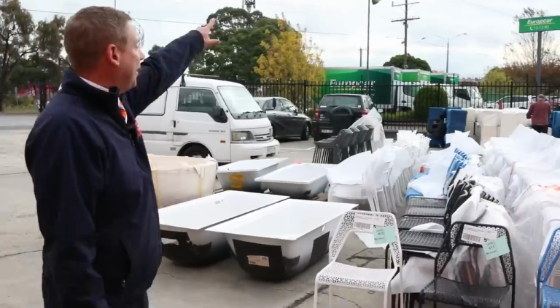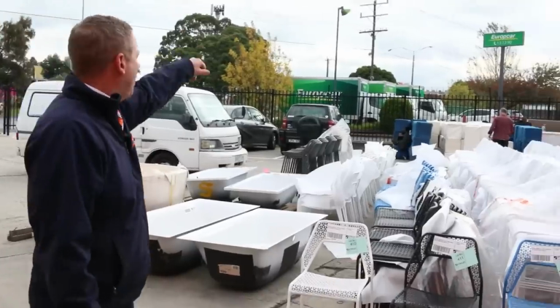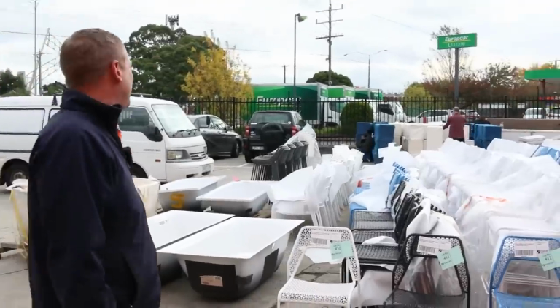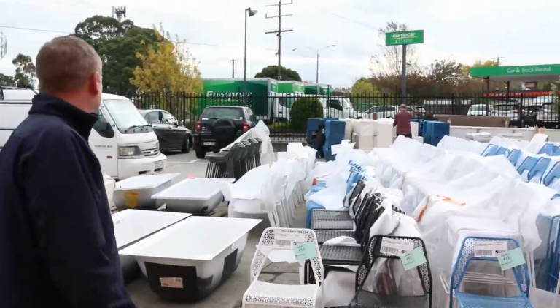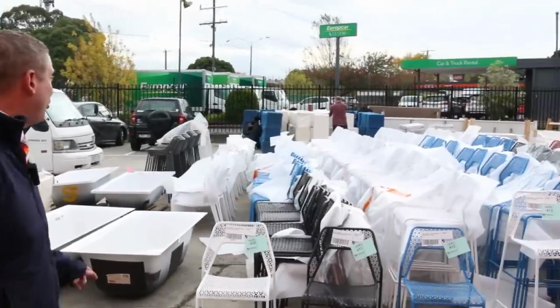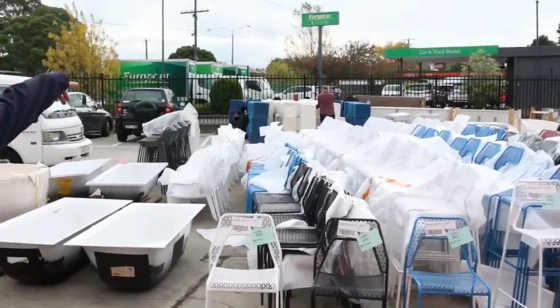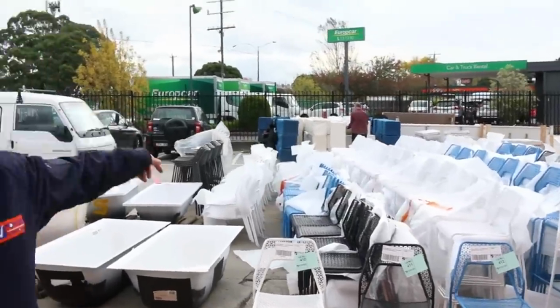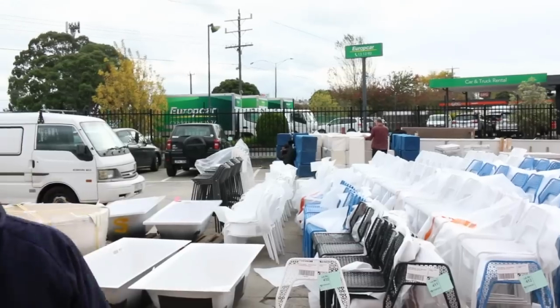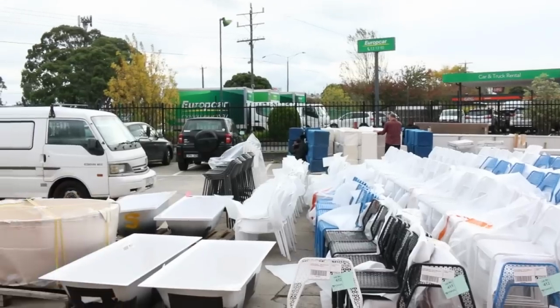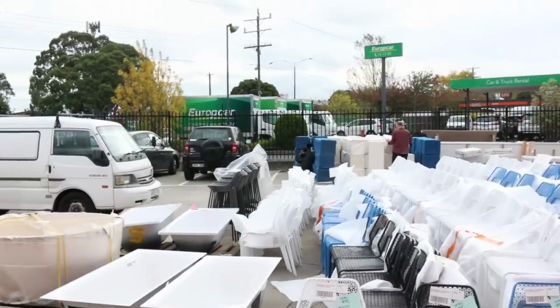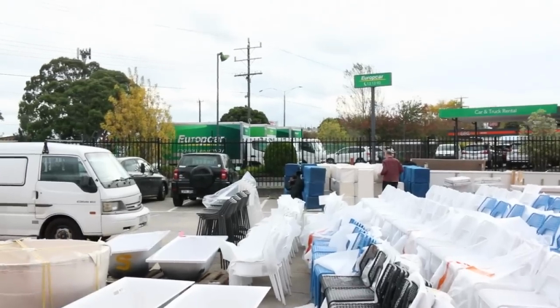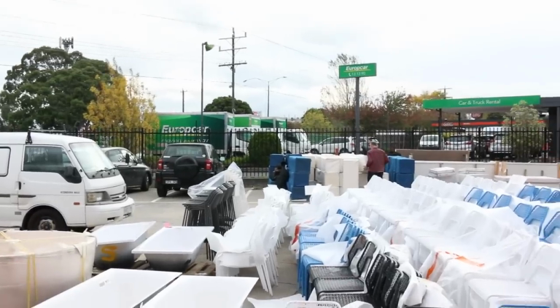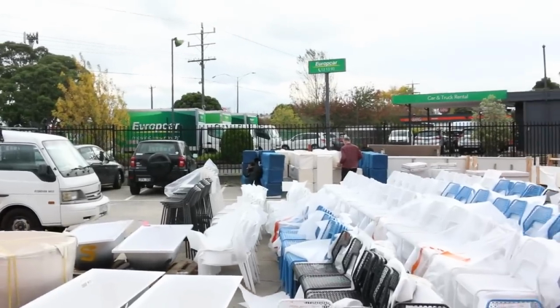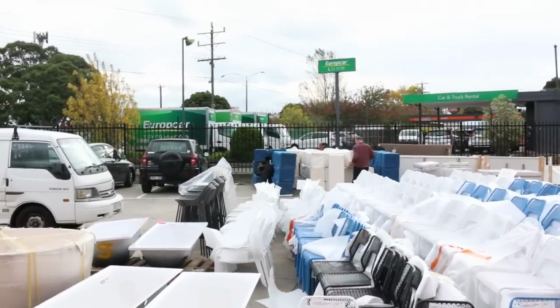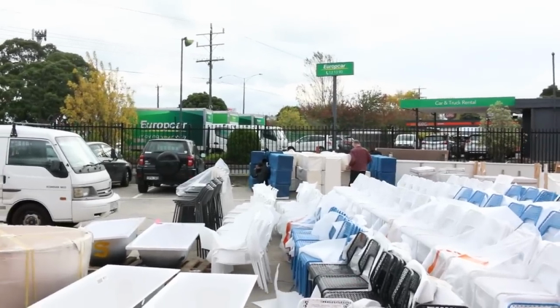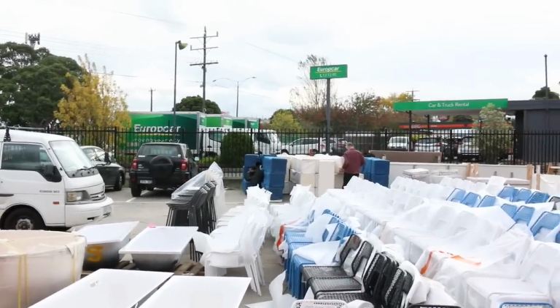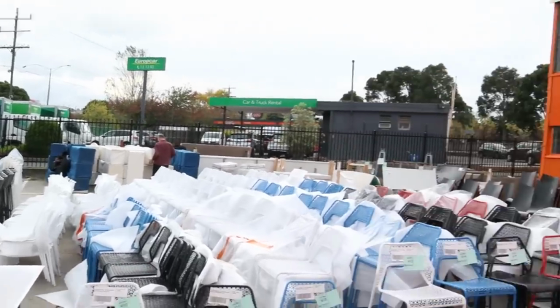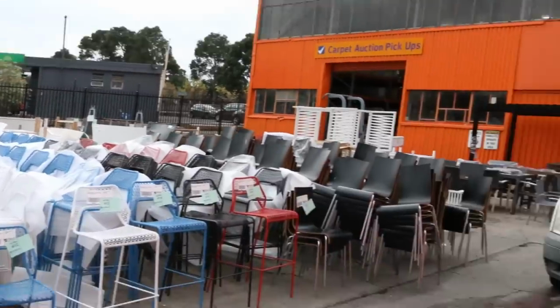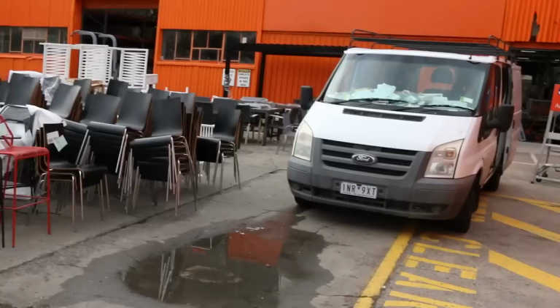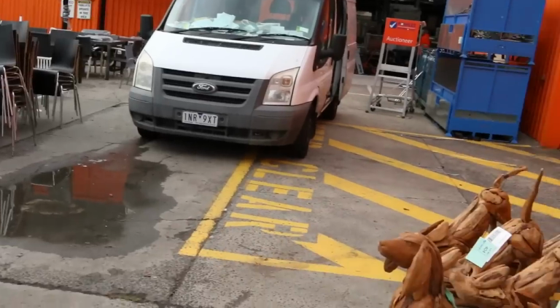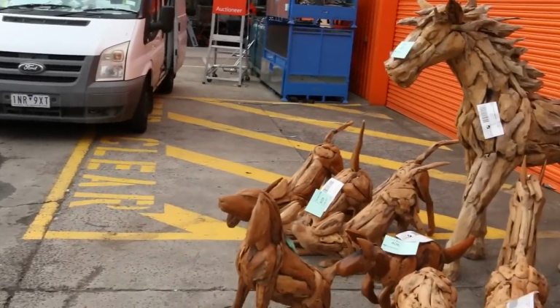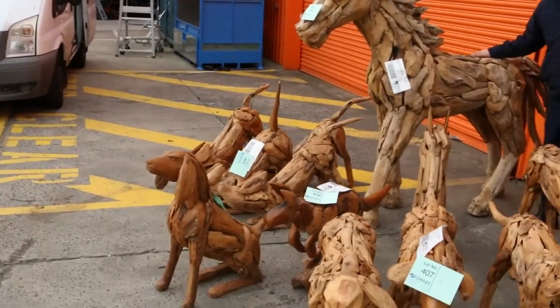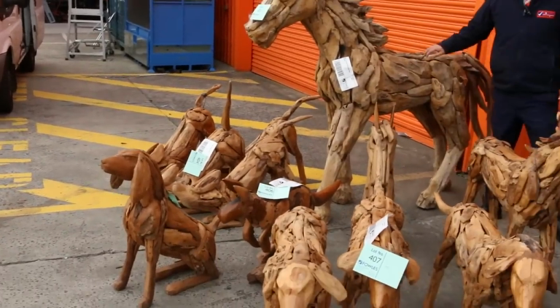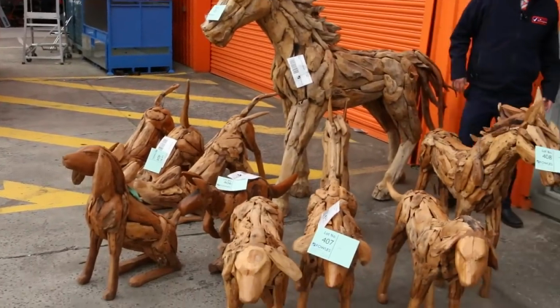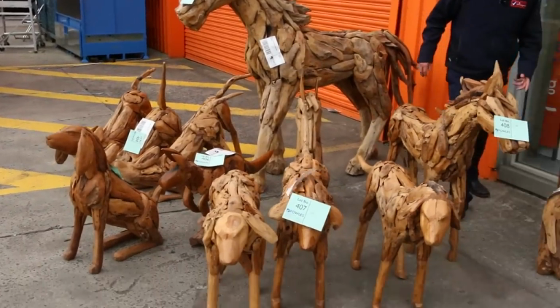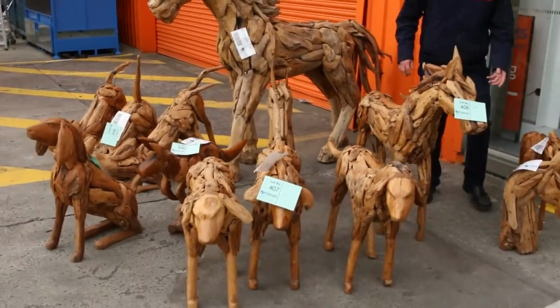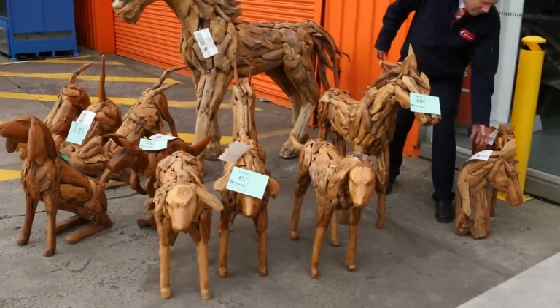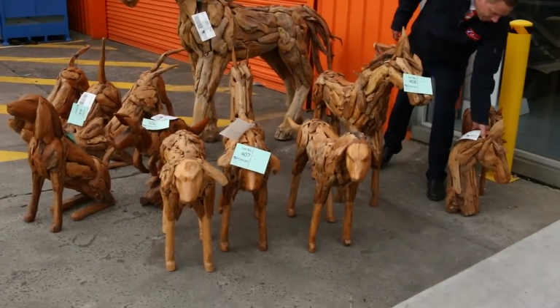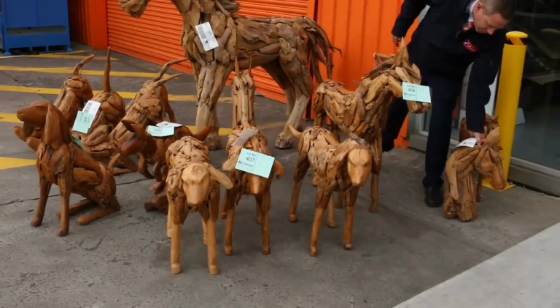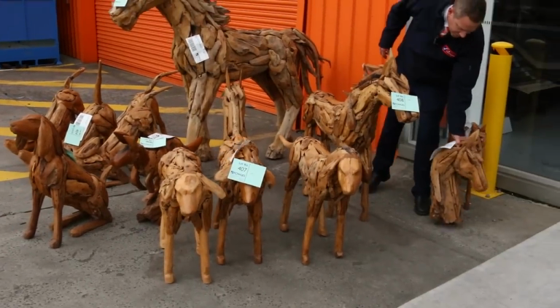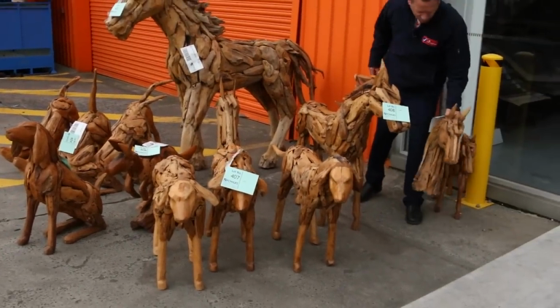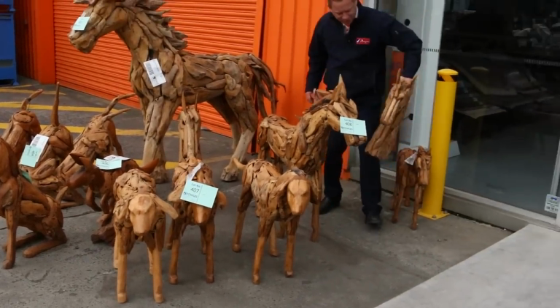Over the back we've got heaps of Ottomans as well - ex-hire Ottomans. And there's plenty of teak furniture here too. I've got to clear all this out now, it's been here for a good month or so, so this is just what's left.